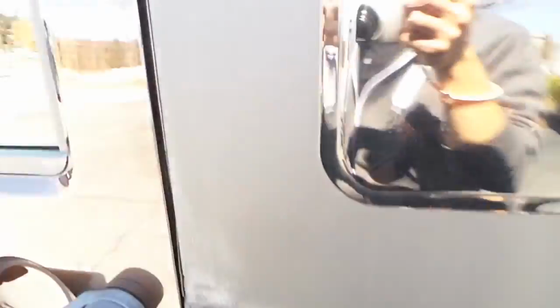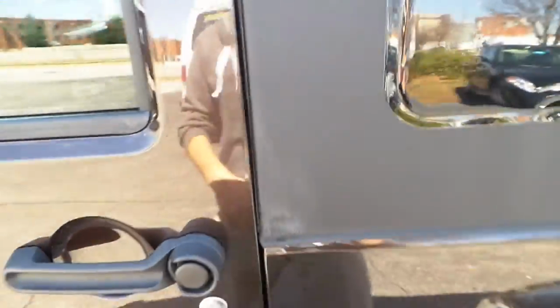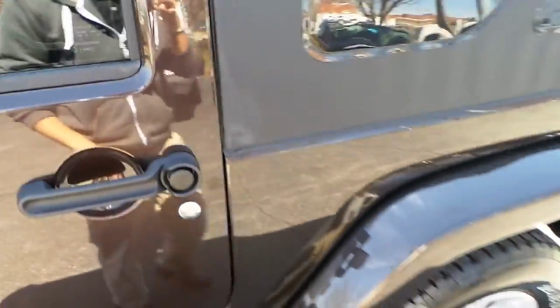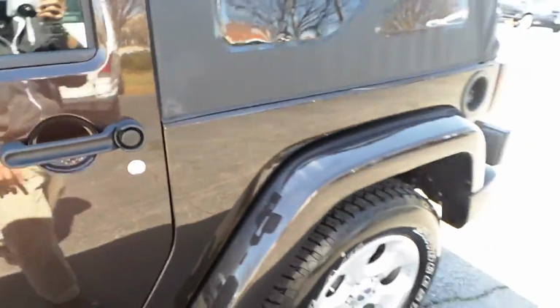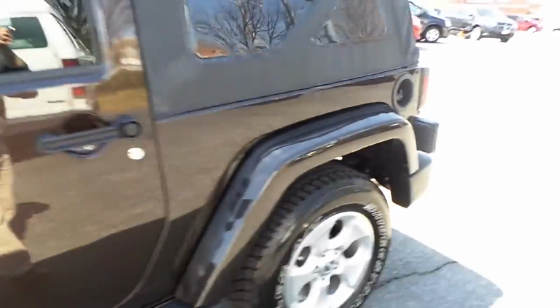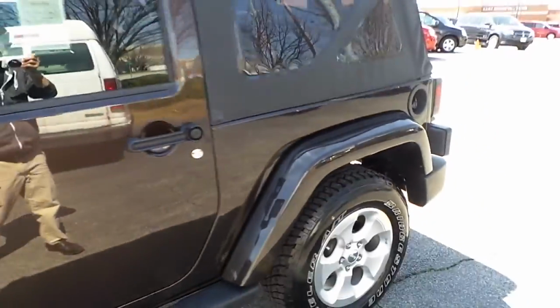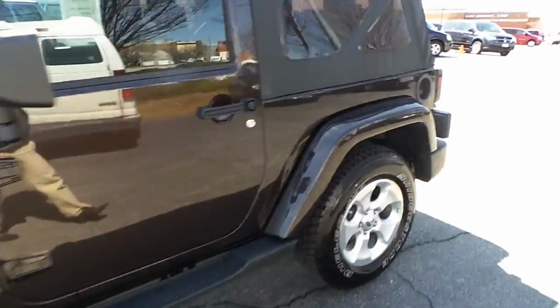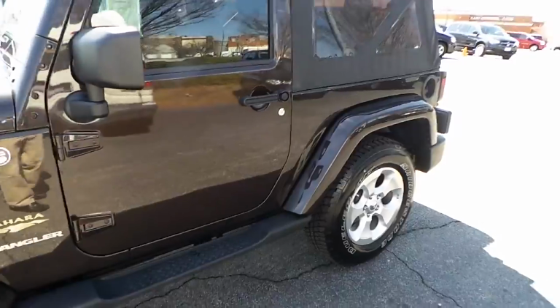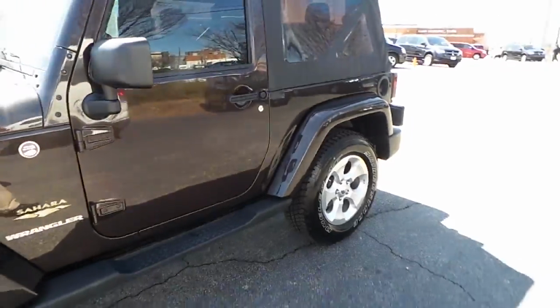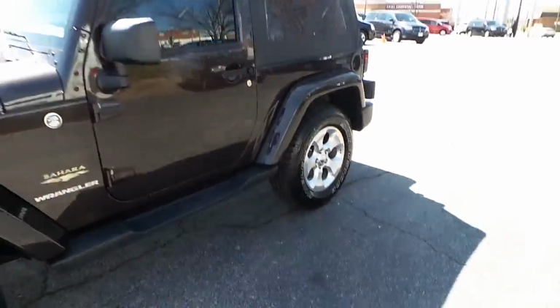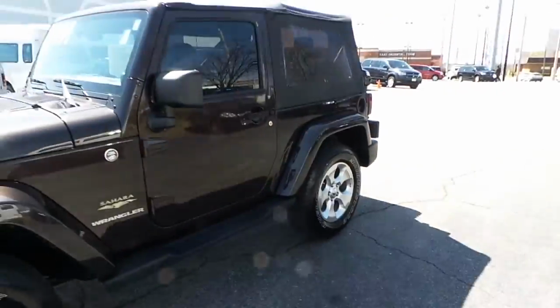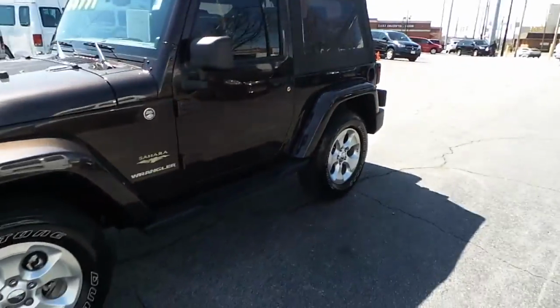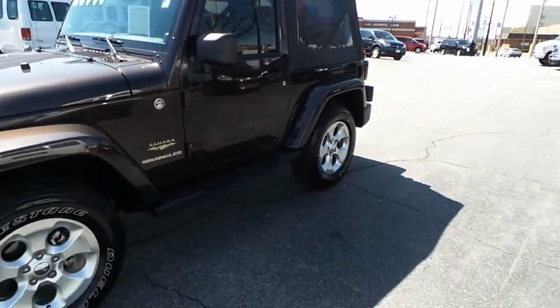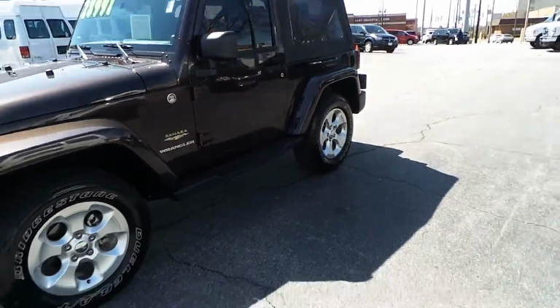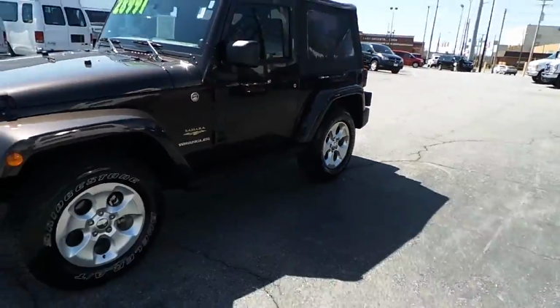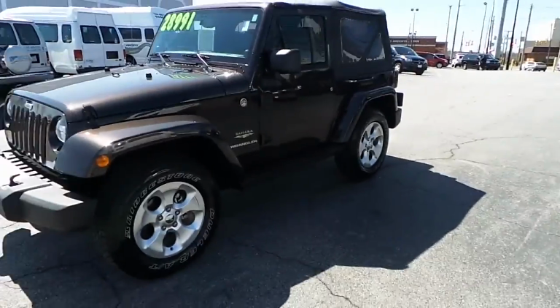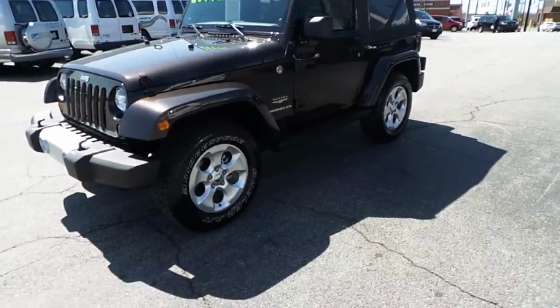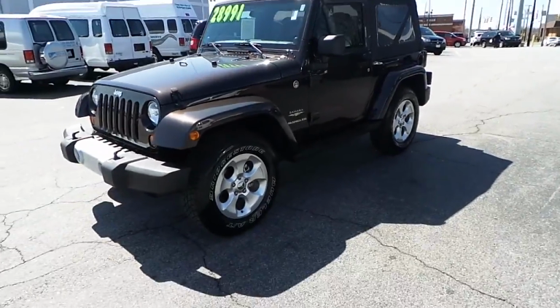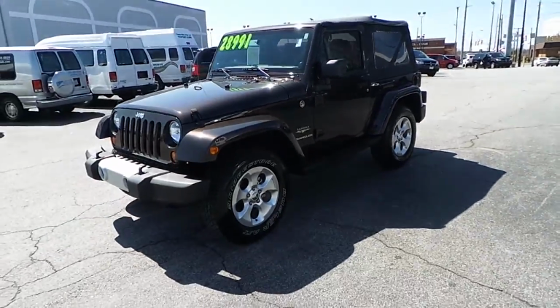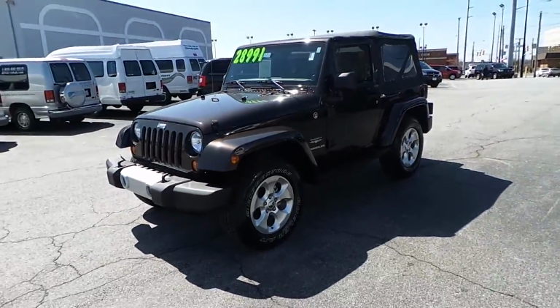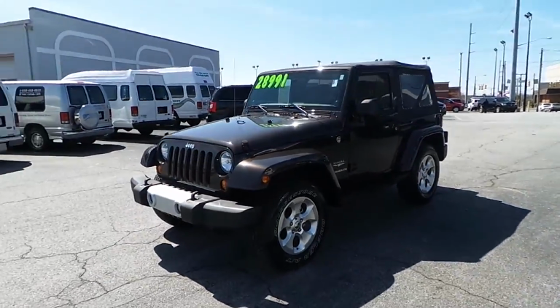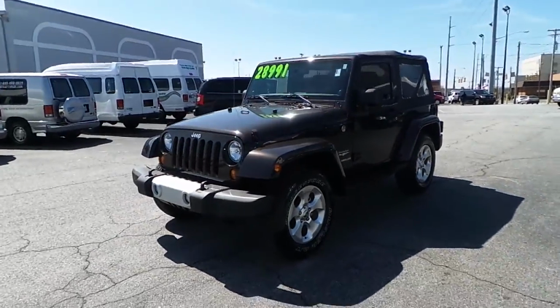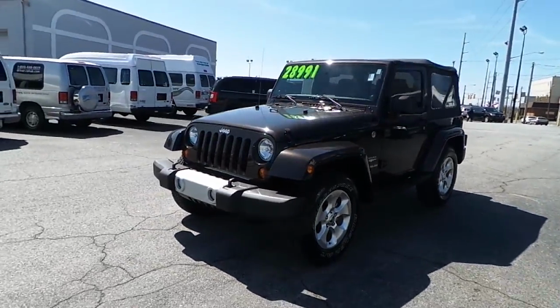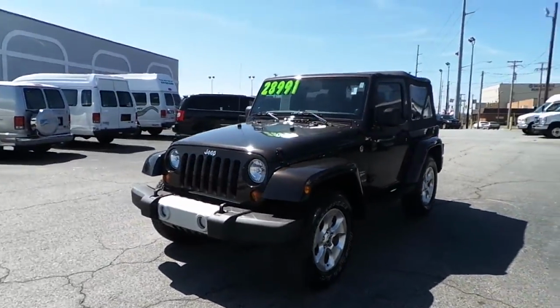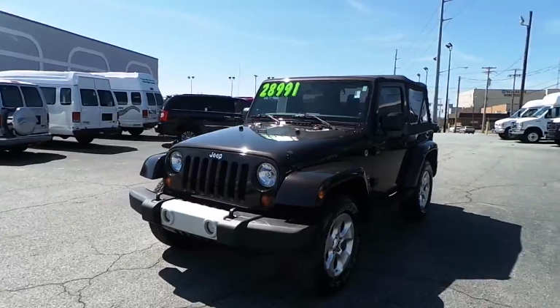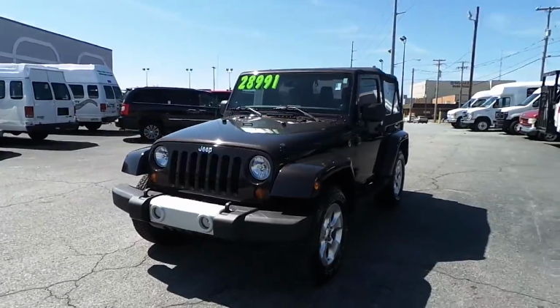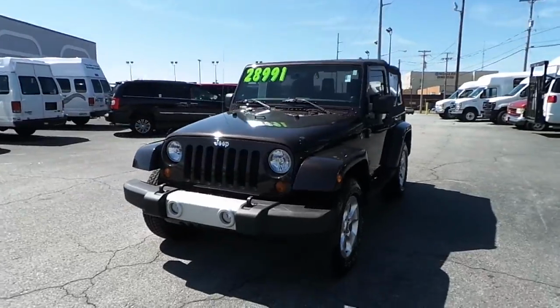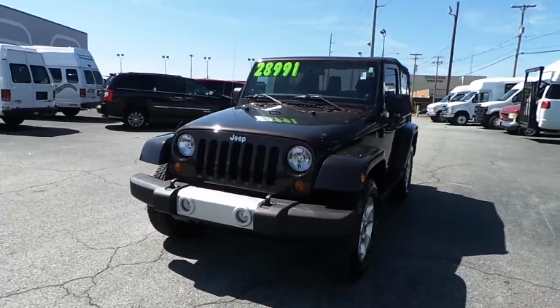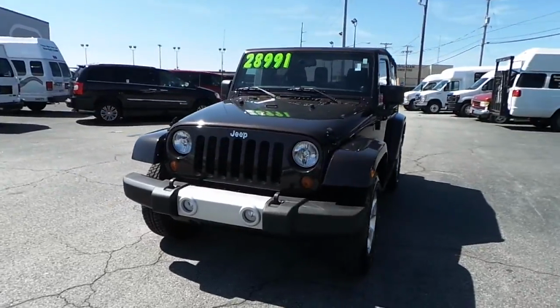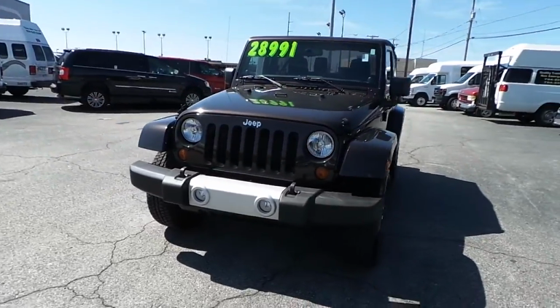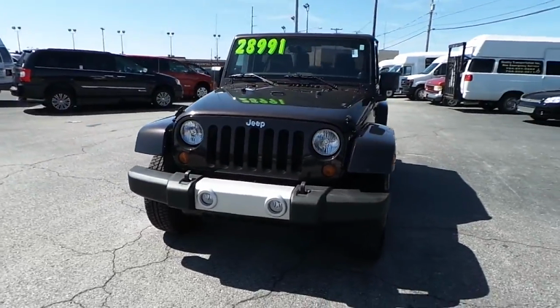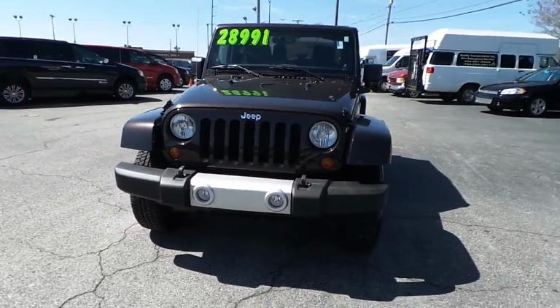Slightly driven, great shape, great condition. Front tow hooks, fog lamps, and a 3.6 liter V6 engine.